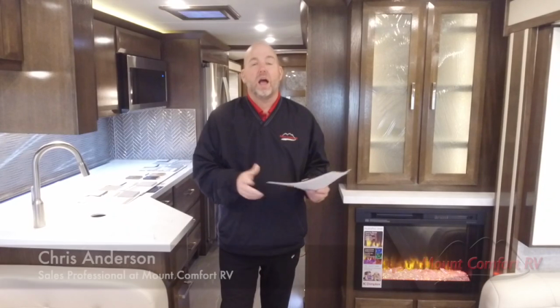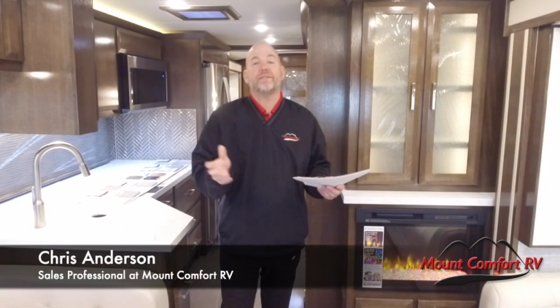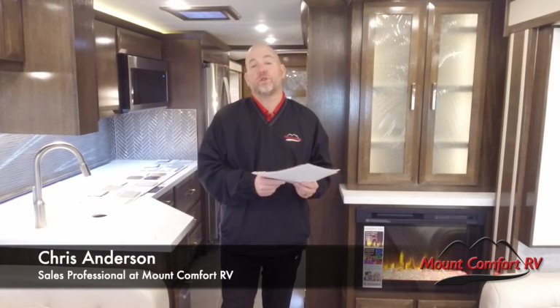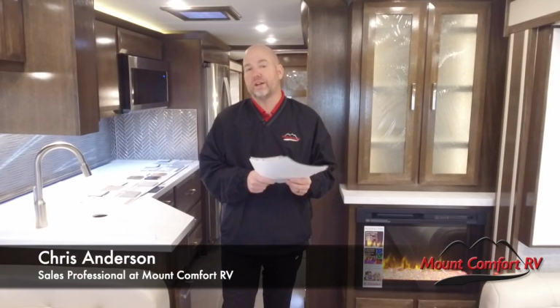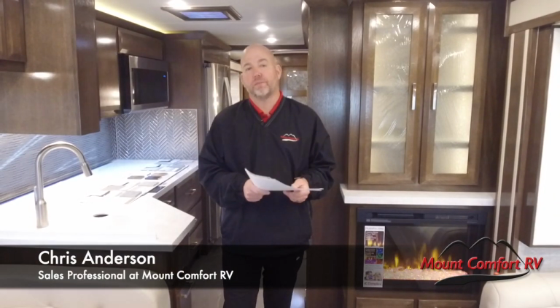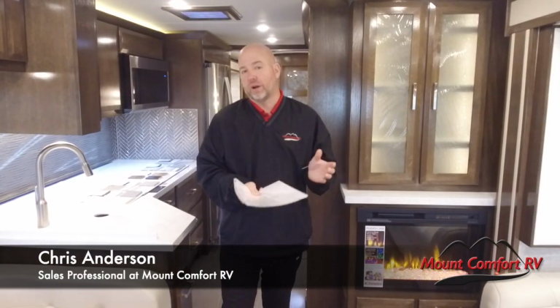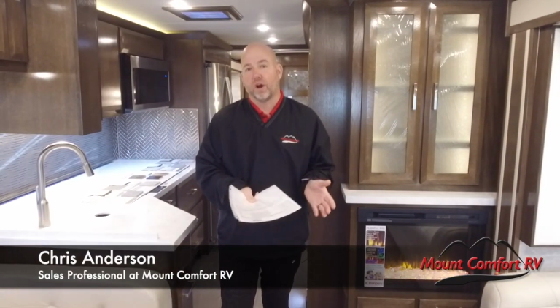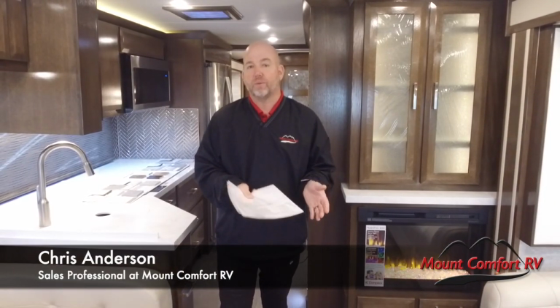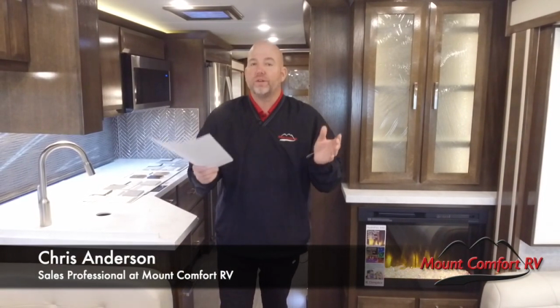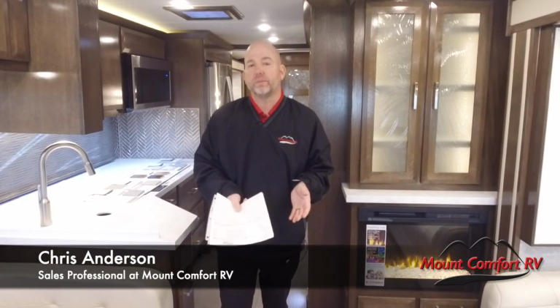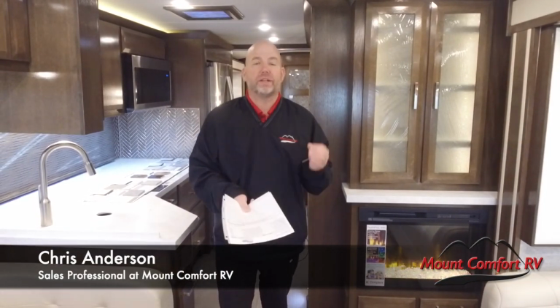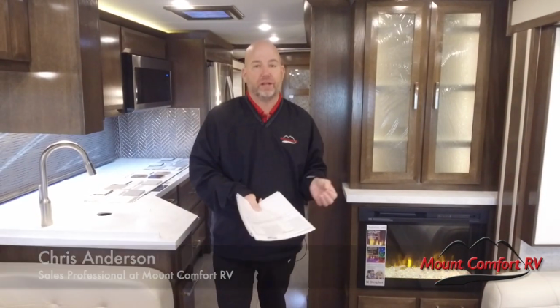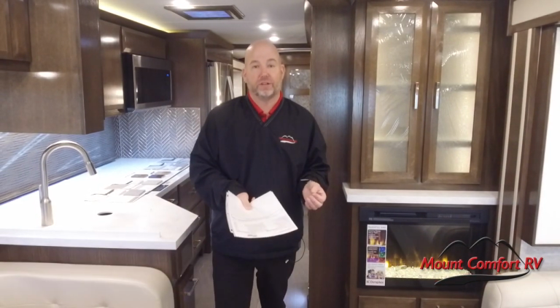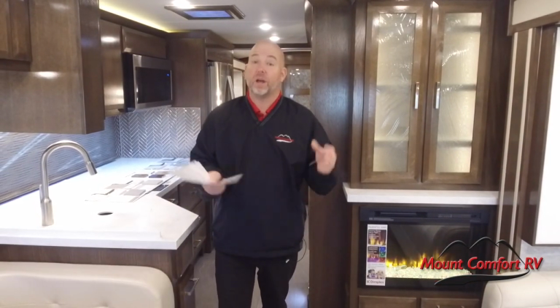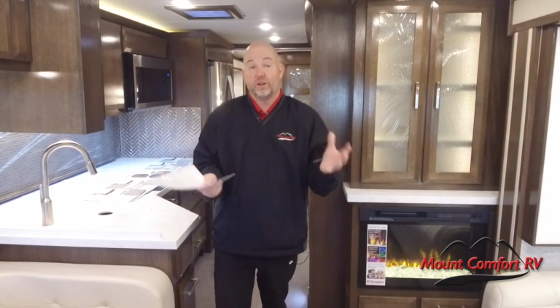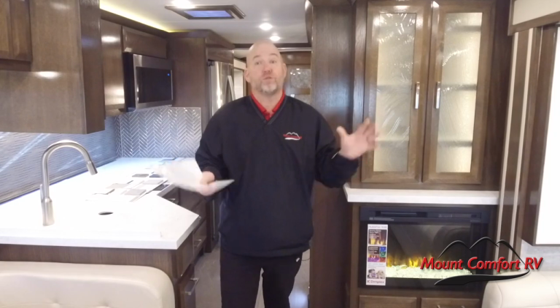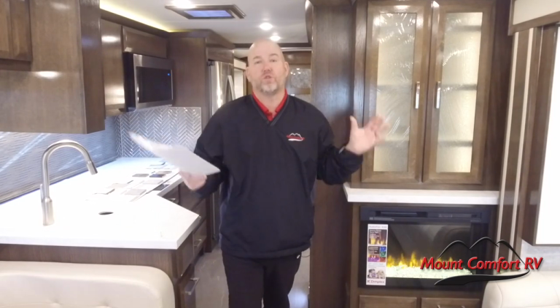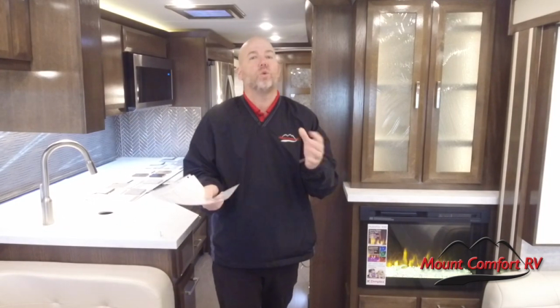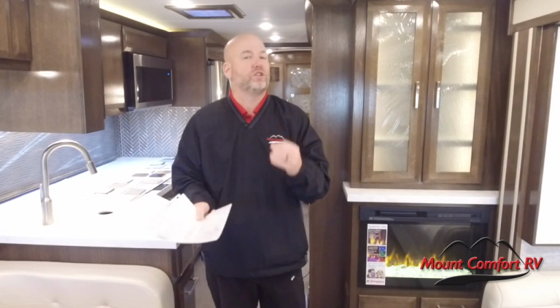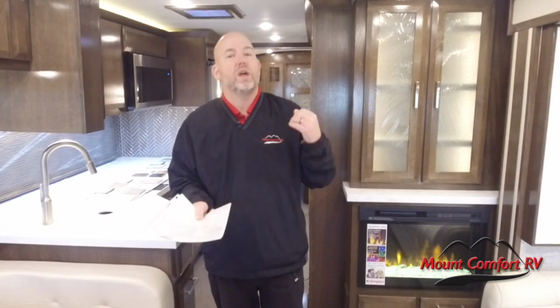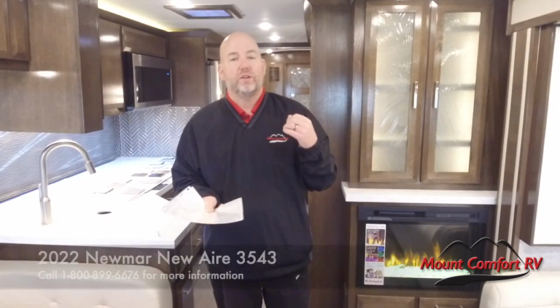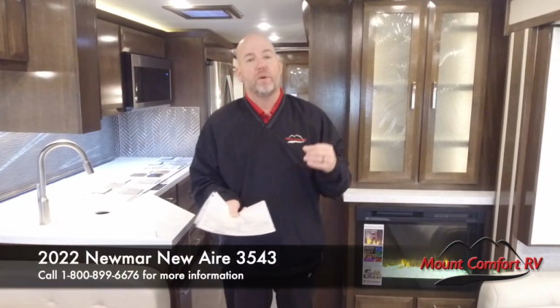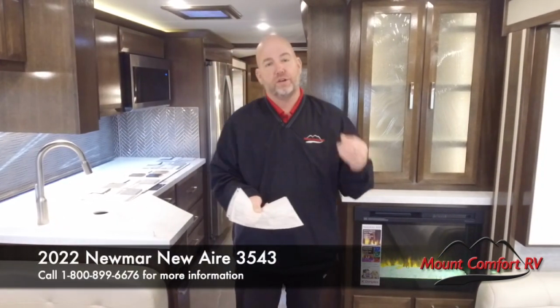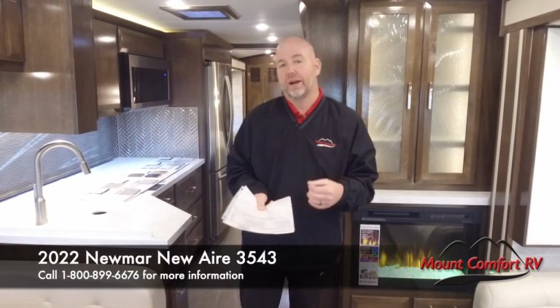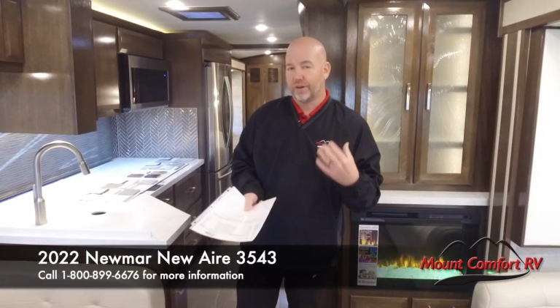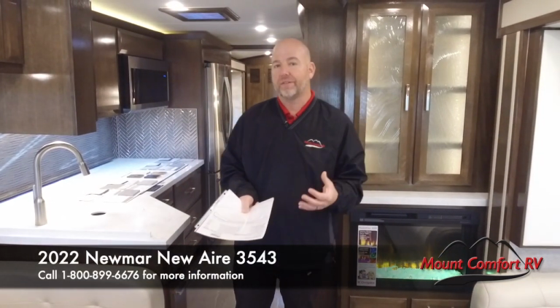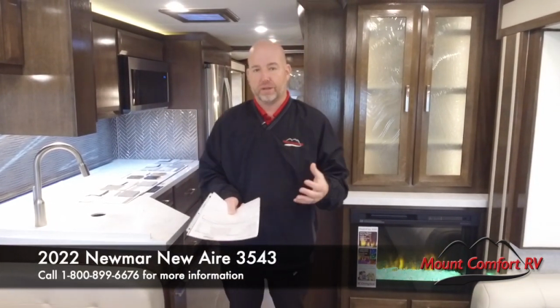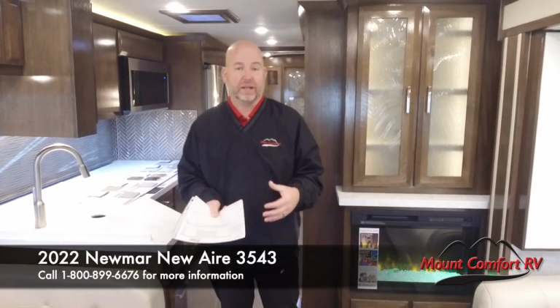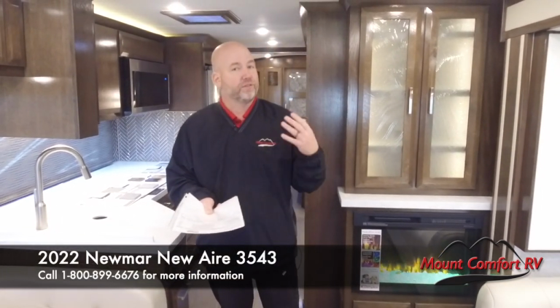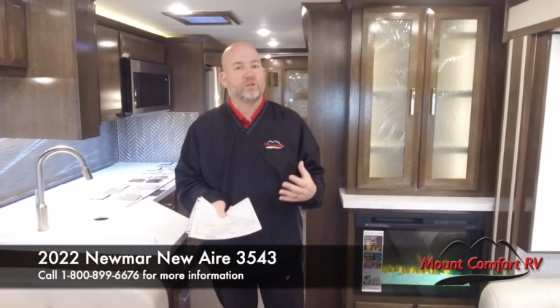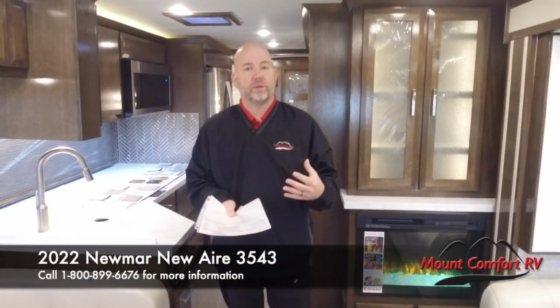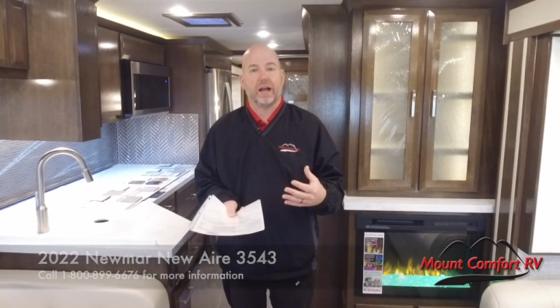Hi everyone, Chris Anderson from Mount Comfort RV. We're going to do a little bit of a different video today. Good news is we're in a 2022 Newmar Newair 3543, and it's our first Newair that we've gotten.